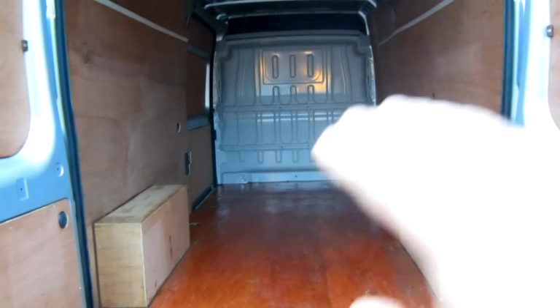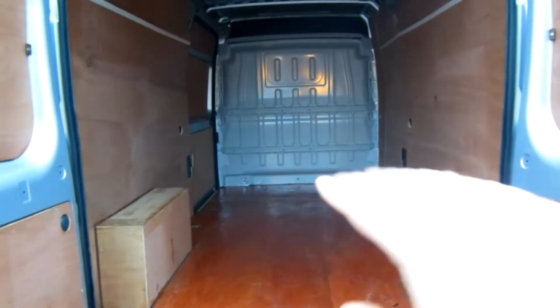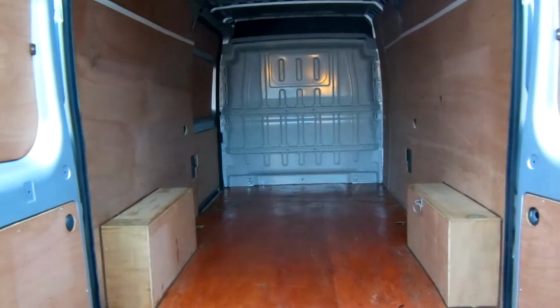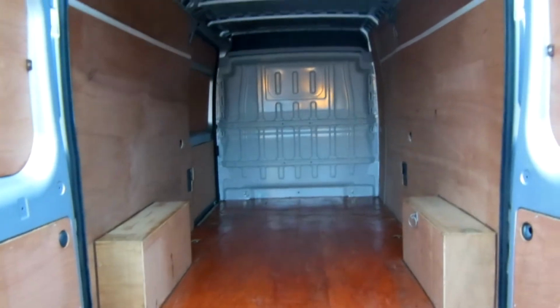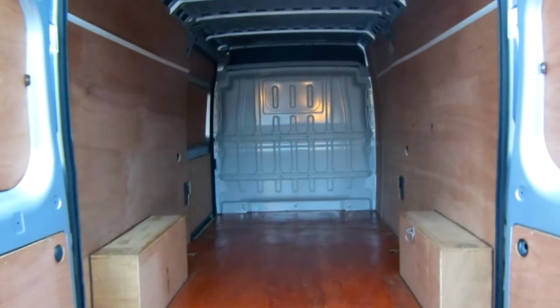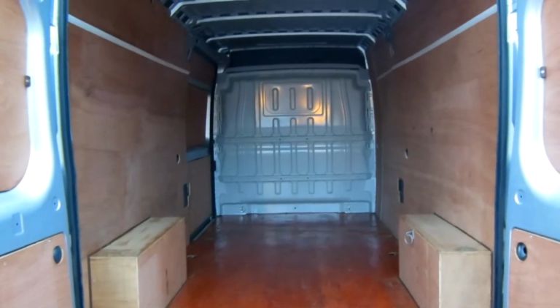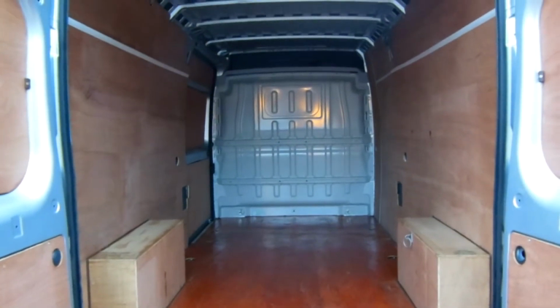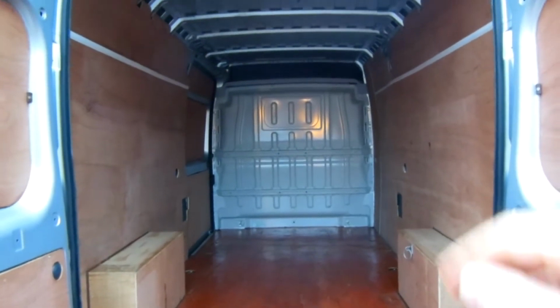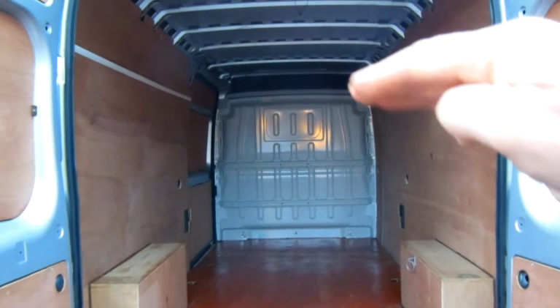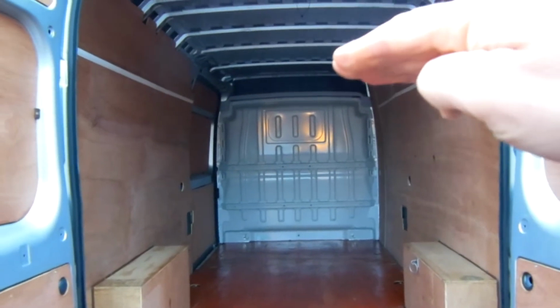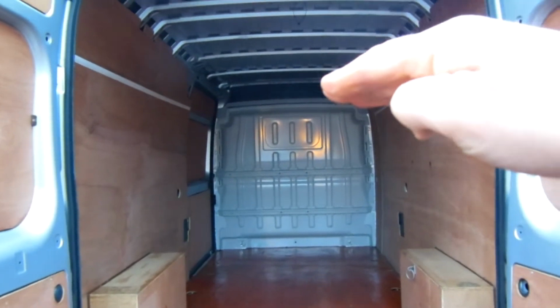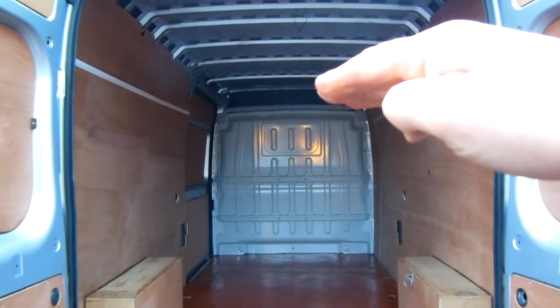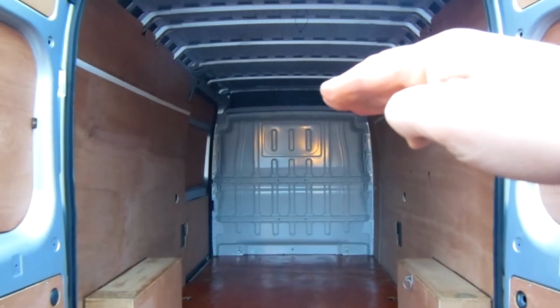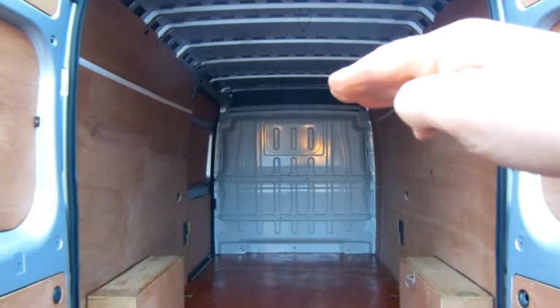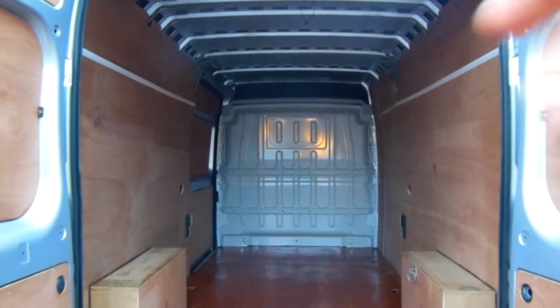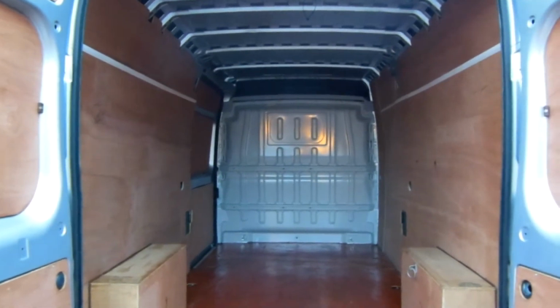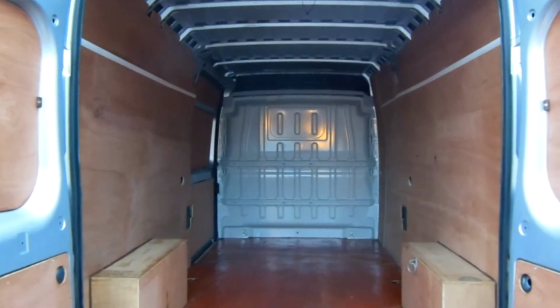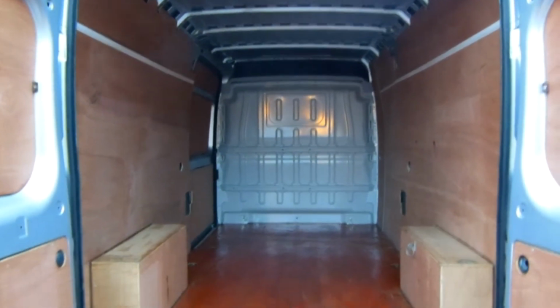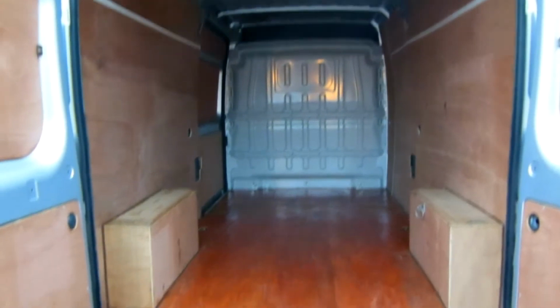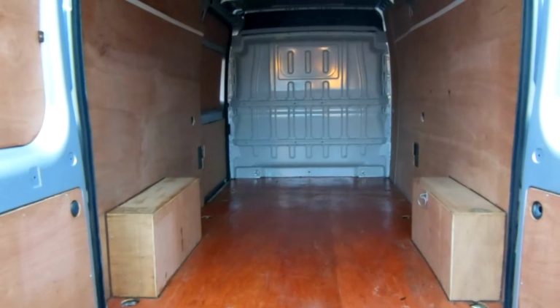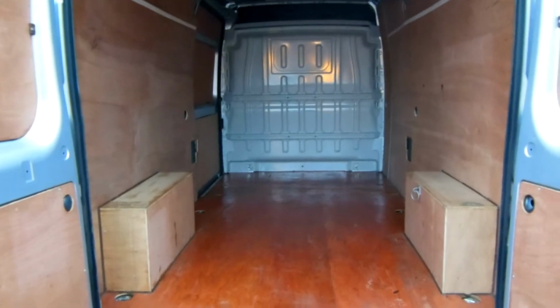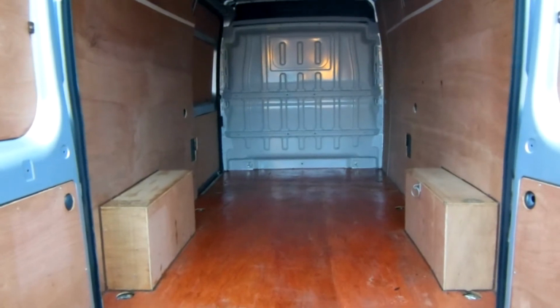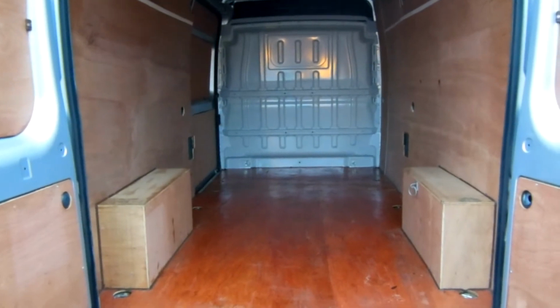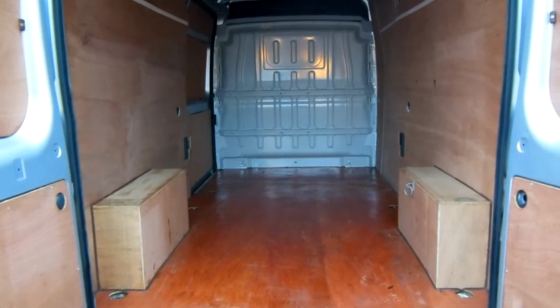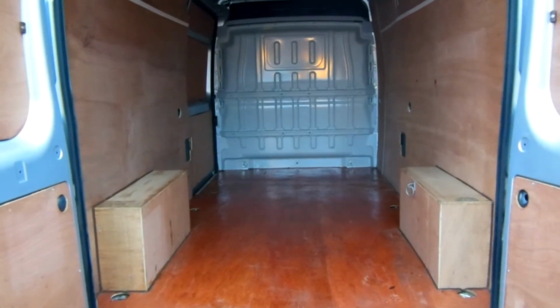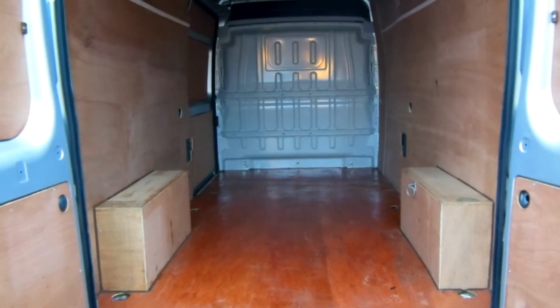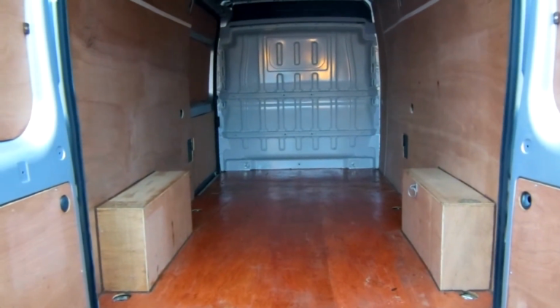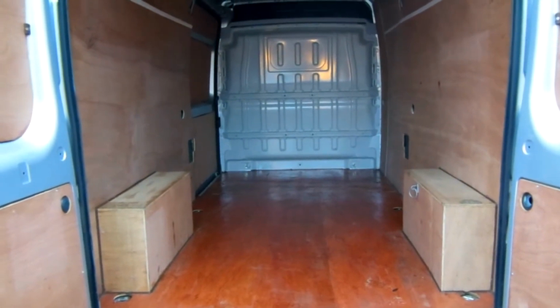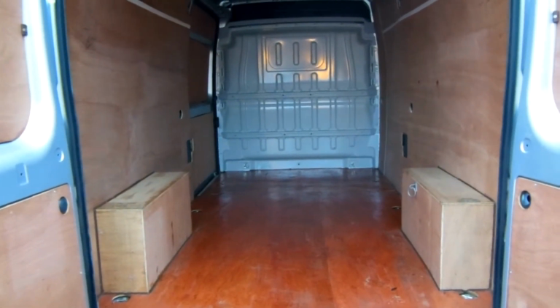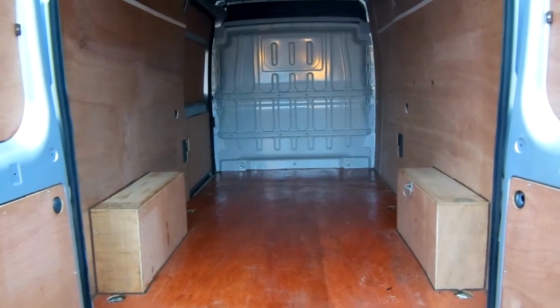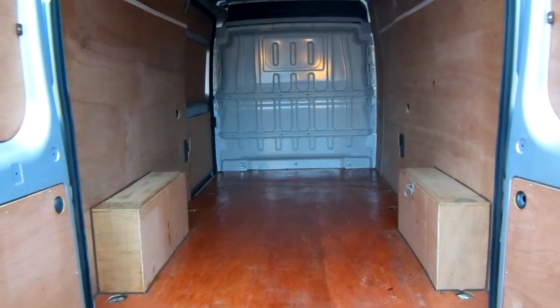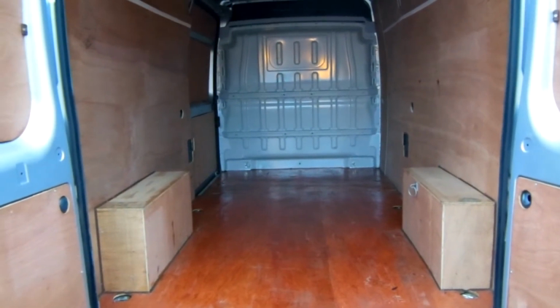There's a steel bulkhead separating the back from the front. There's also a little bit of storage above the driver's head there. I'll just close the back doors and show you down the length of them.